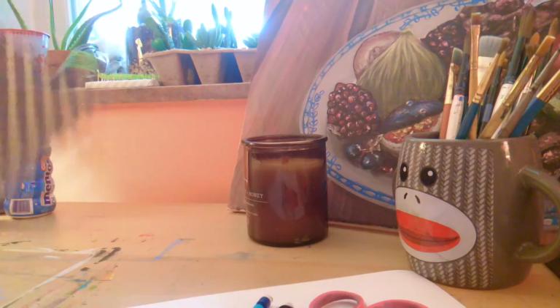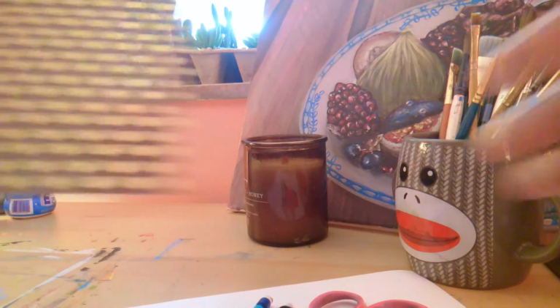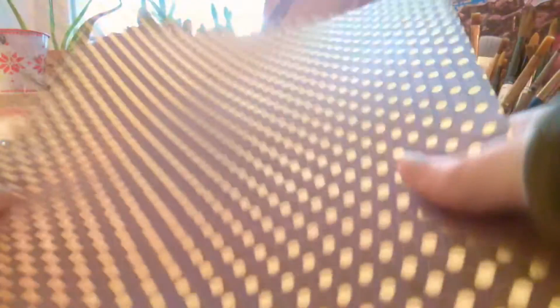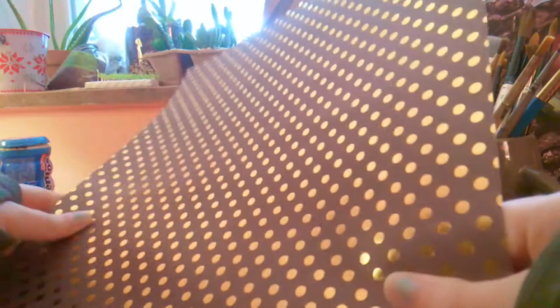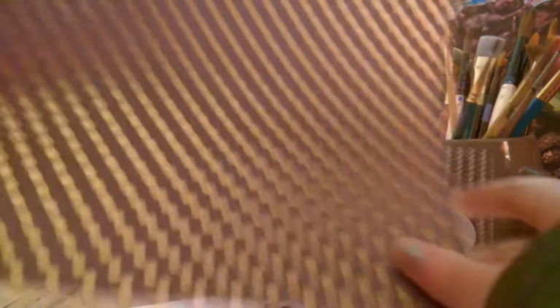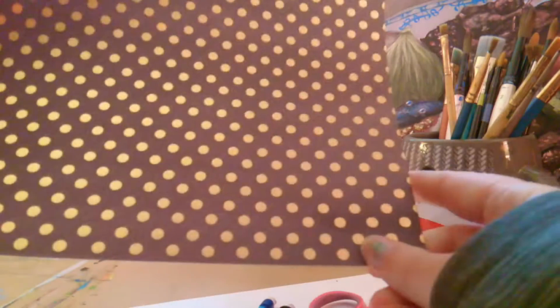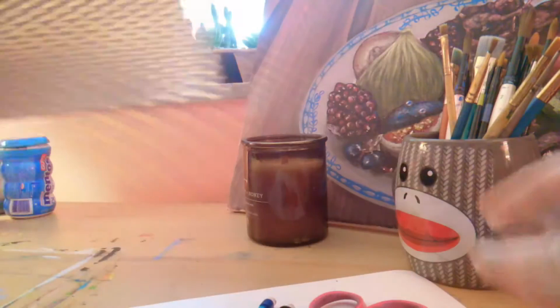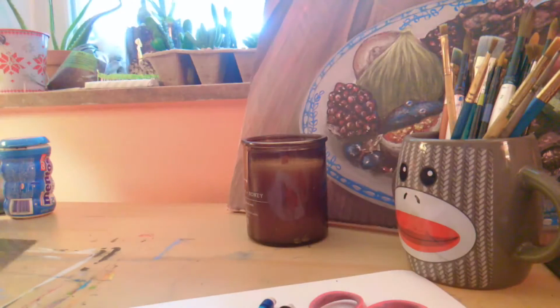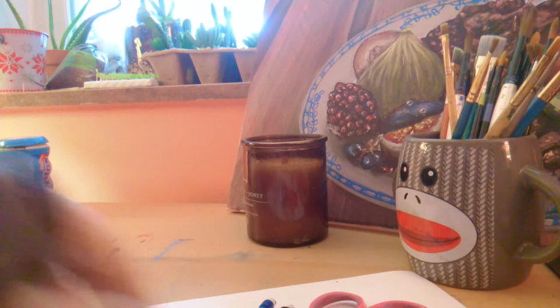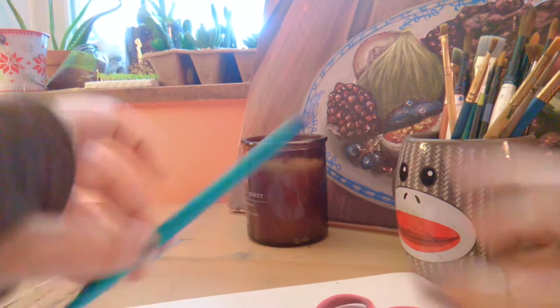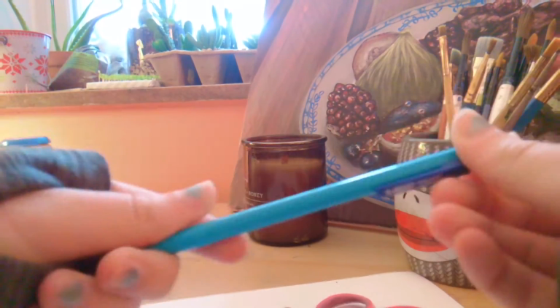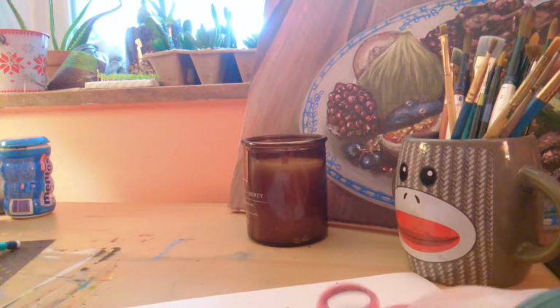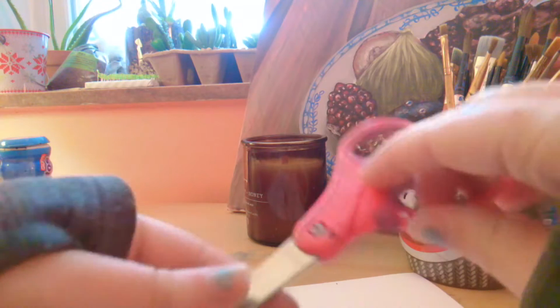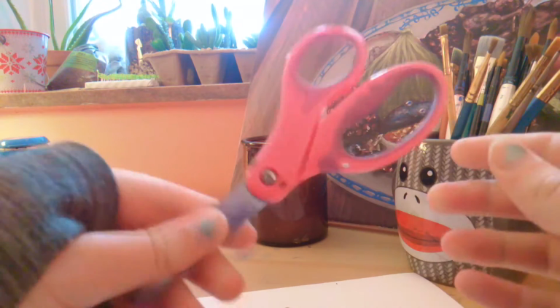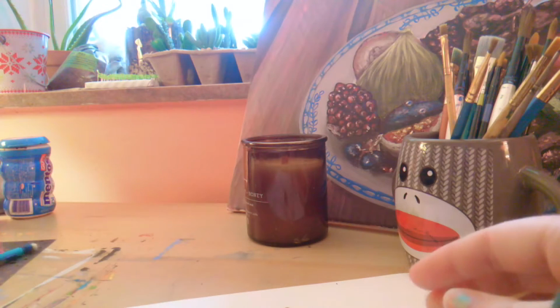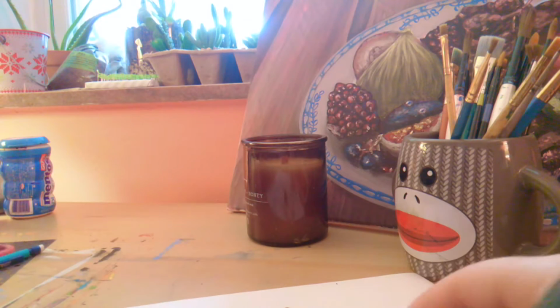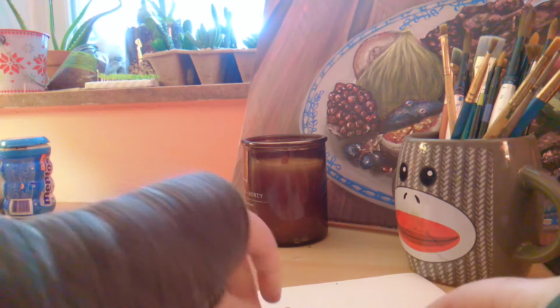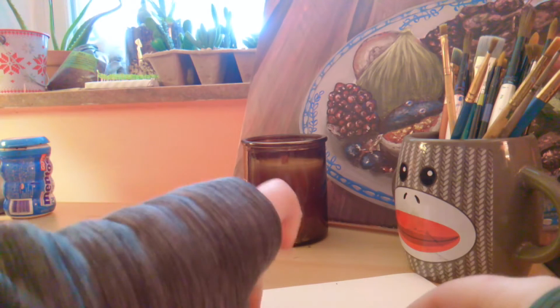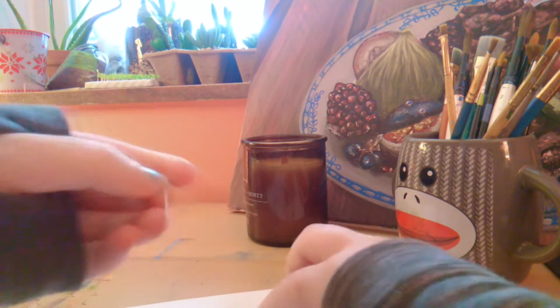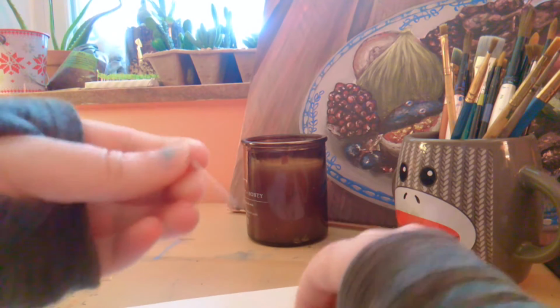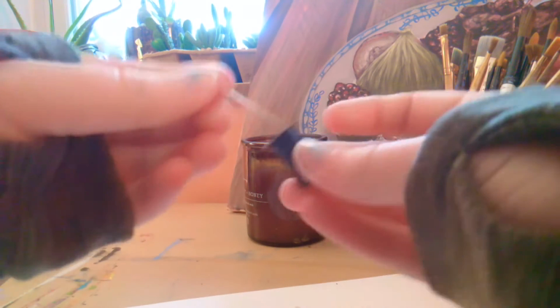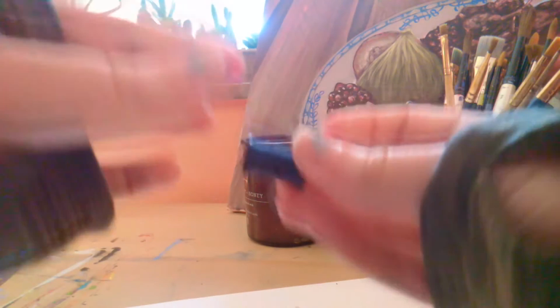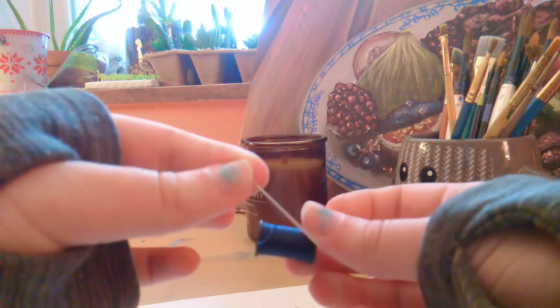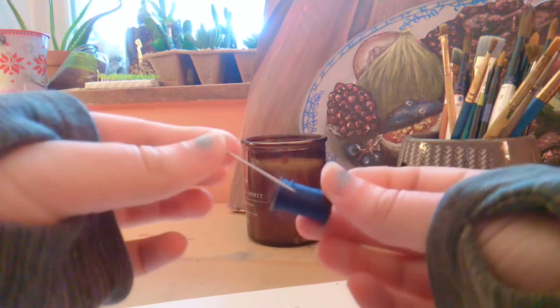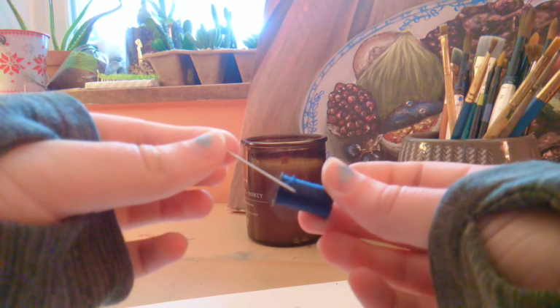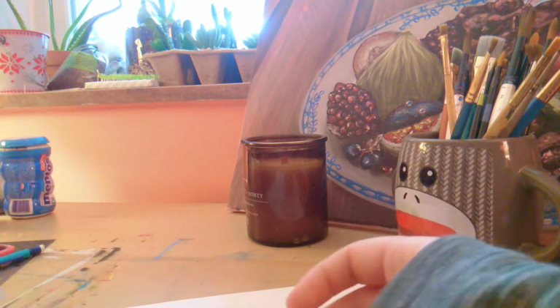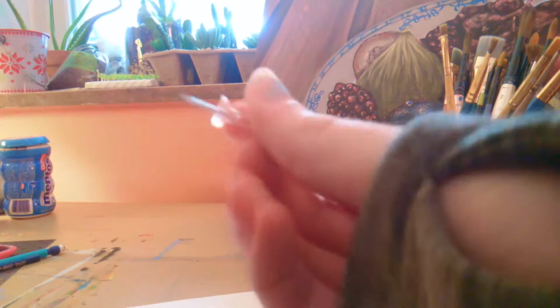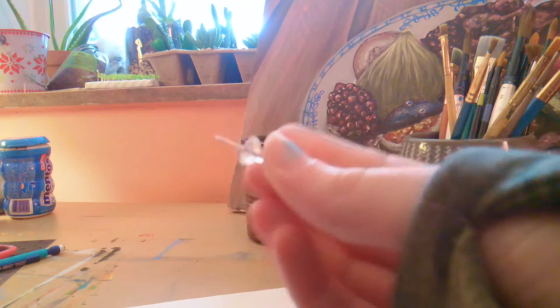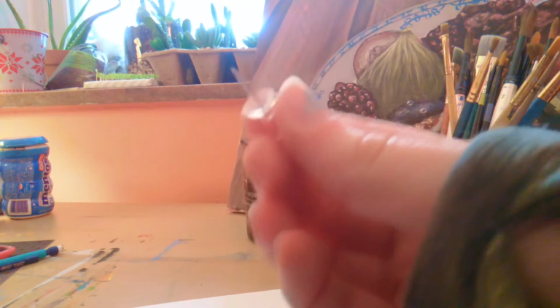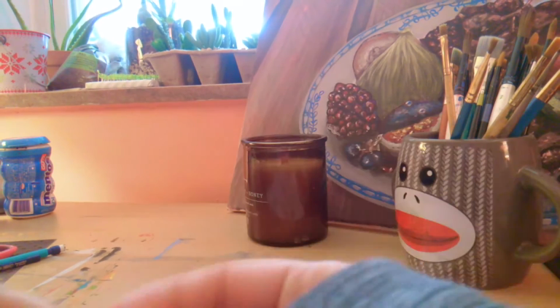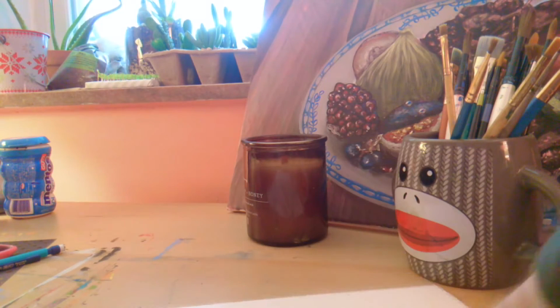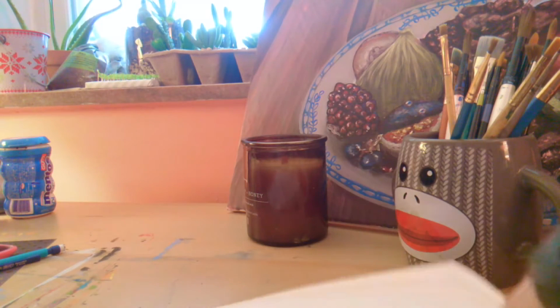The stuff you're going to need is scrapbook paper, a pencil, scissors, needle and thread — or you can substitute this by using a staple if you don't have needle and thread — a thumbtack, and paper.